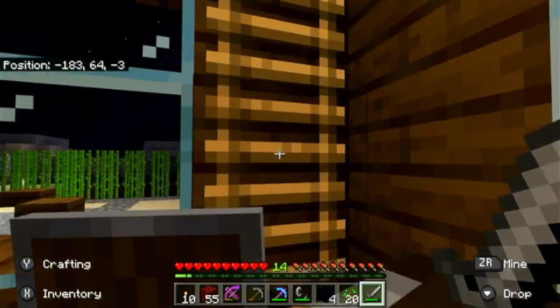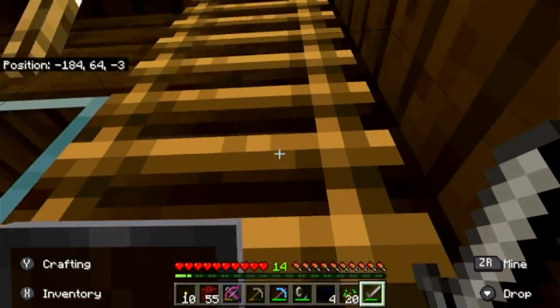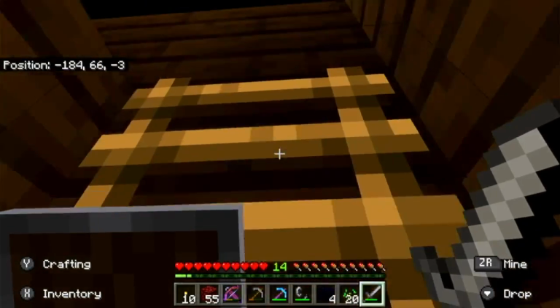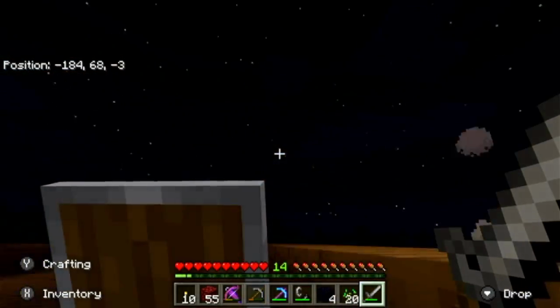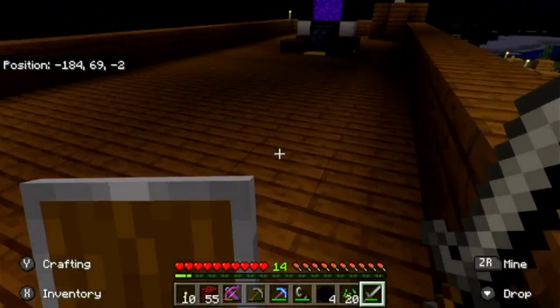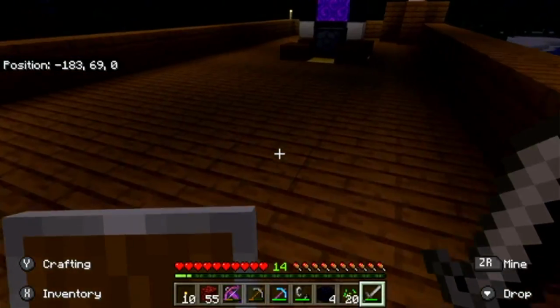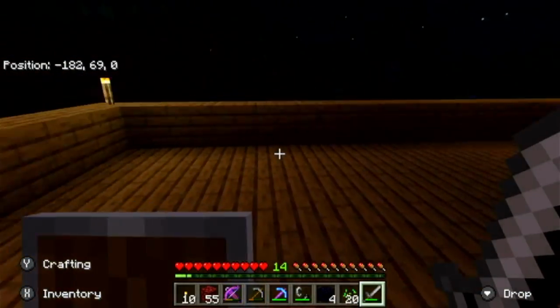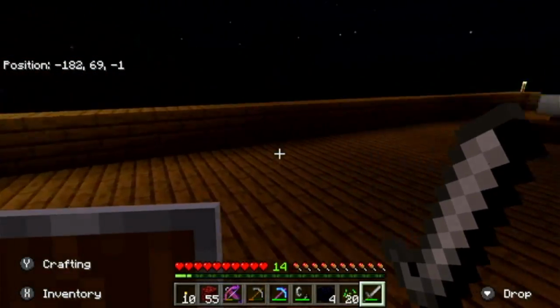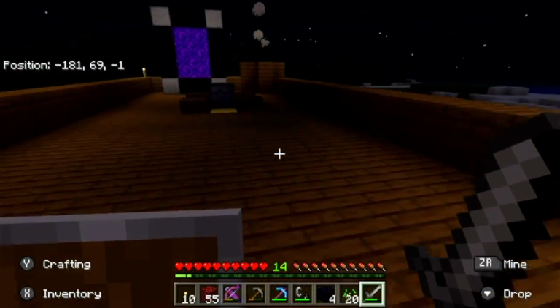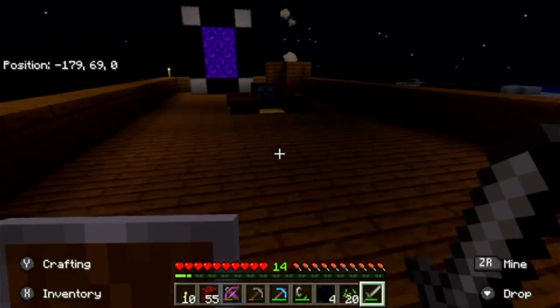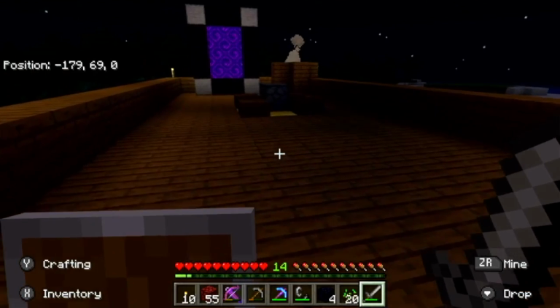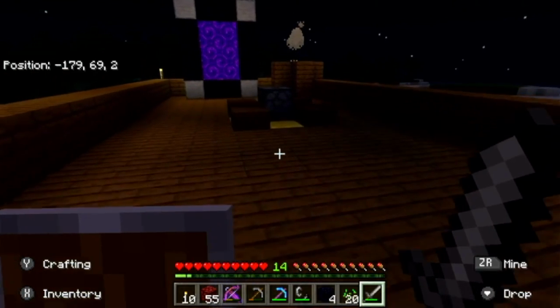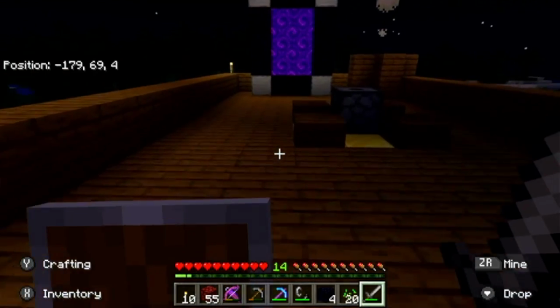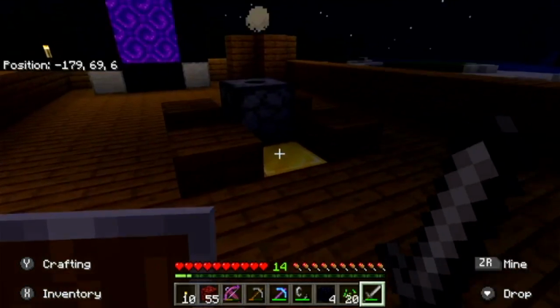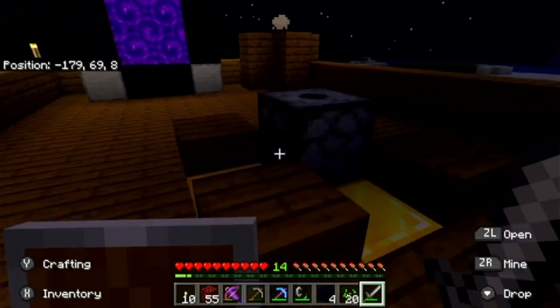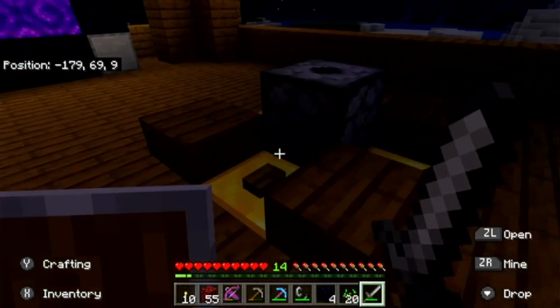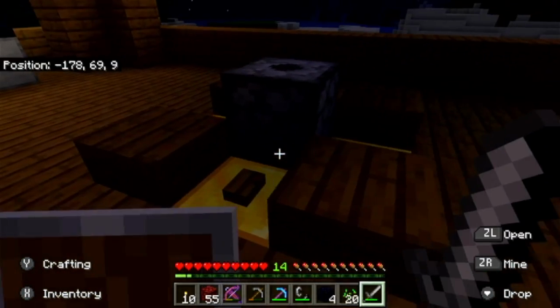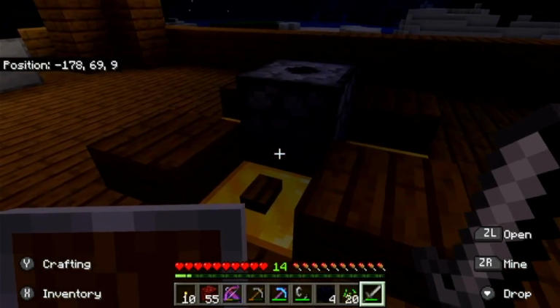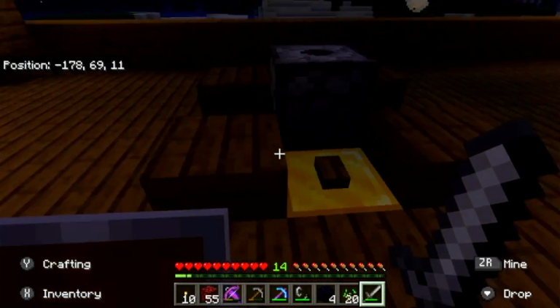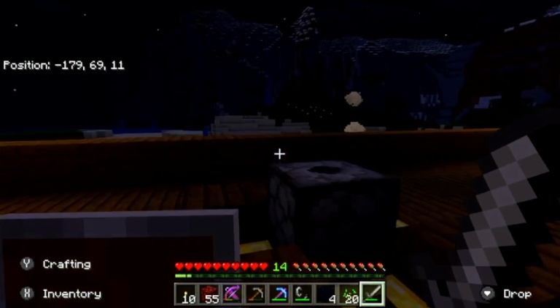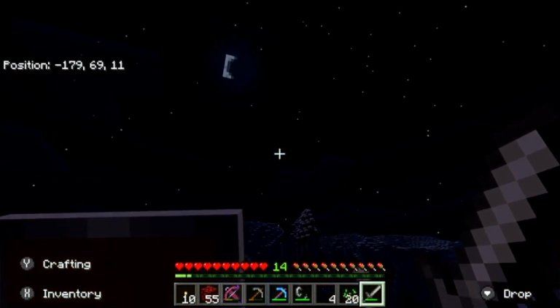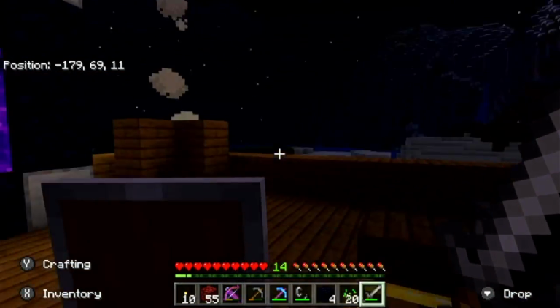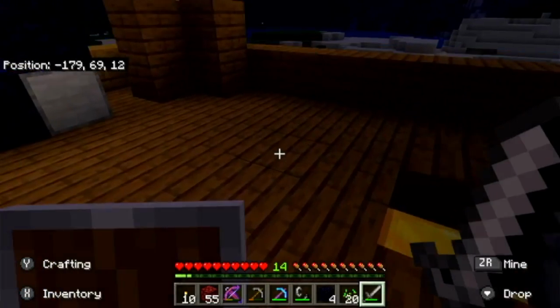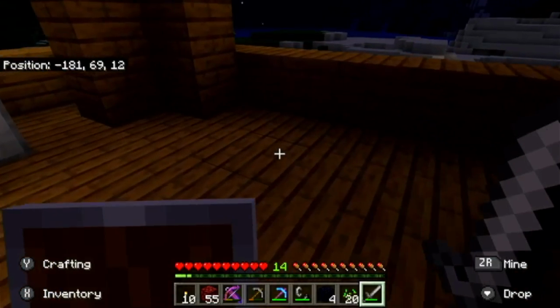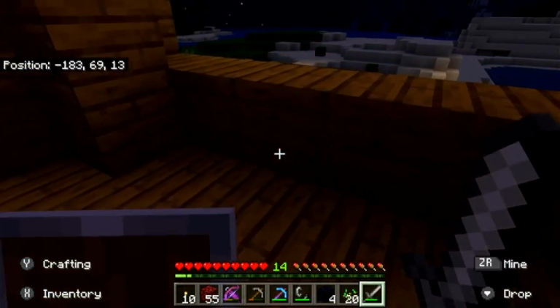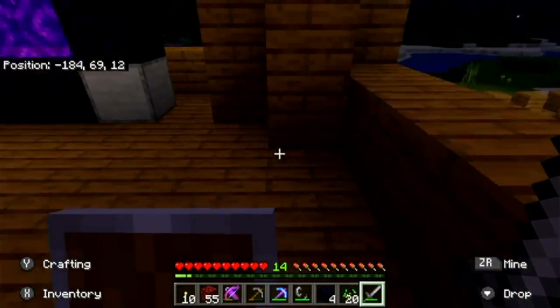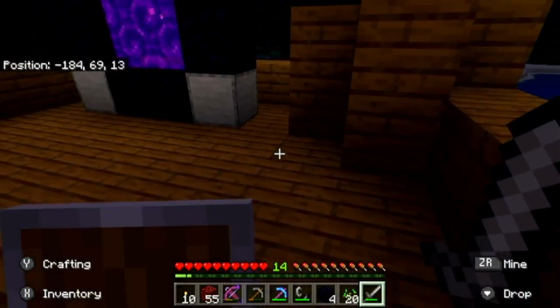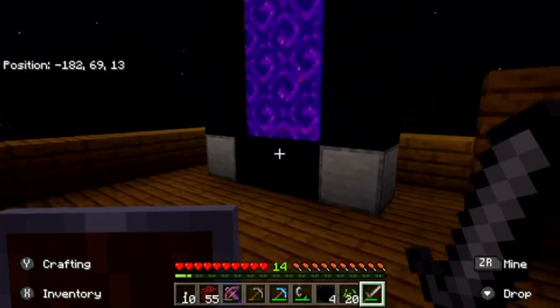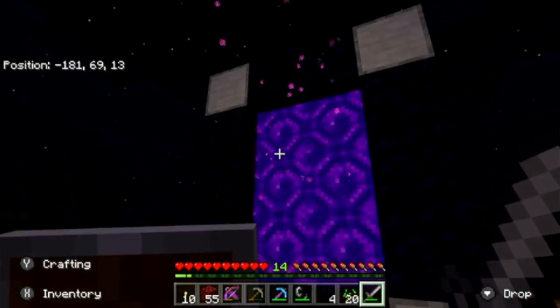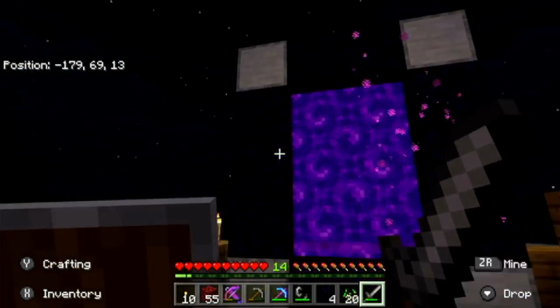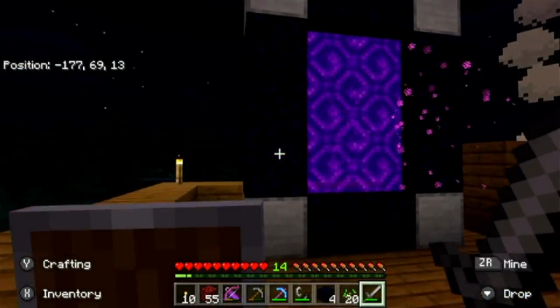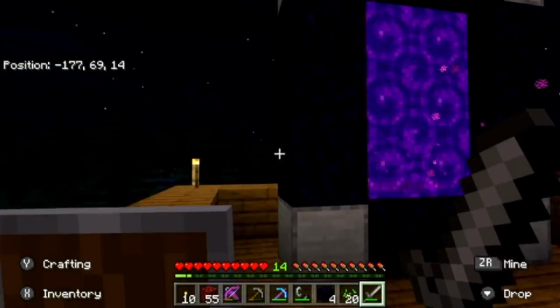And then we can head upstairs here. Let me just head upstairs. Come to this little balcony. This is a firework dispenser, so if I want to shoot fireworks I can go ahead and do that. Then we have a nether portal.